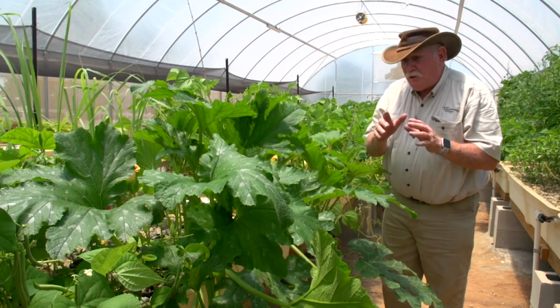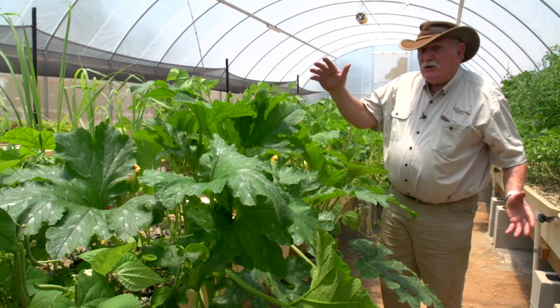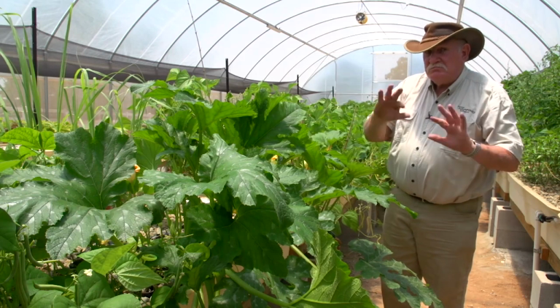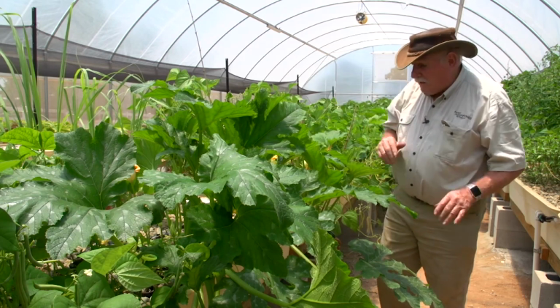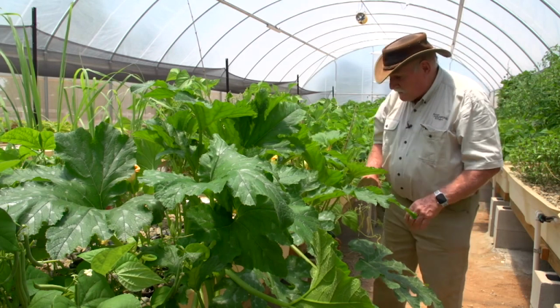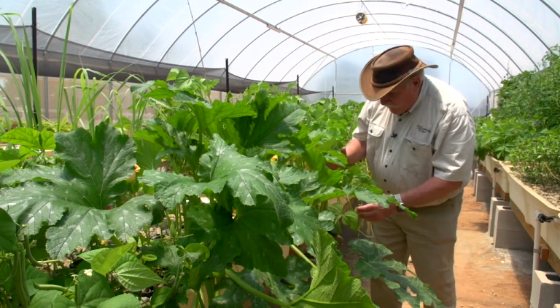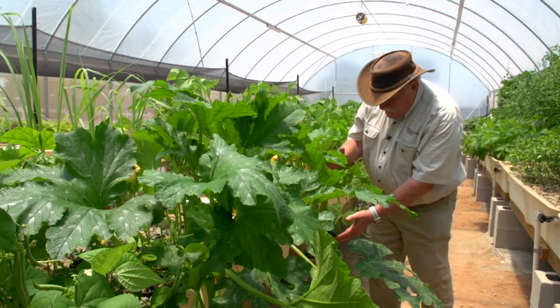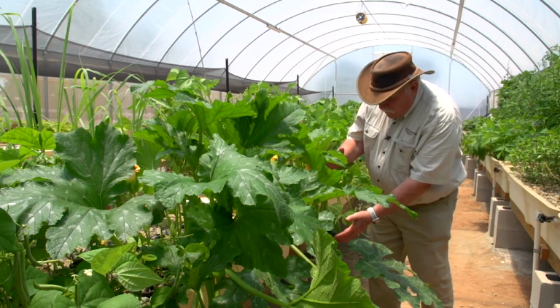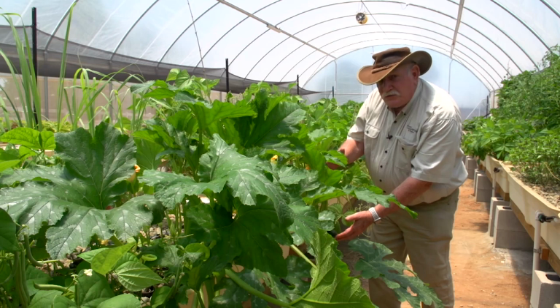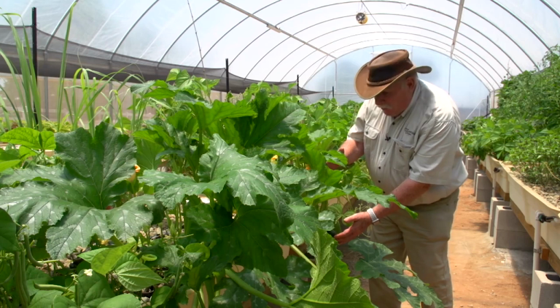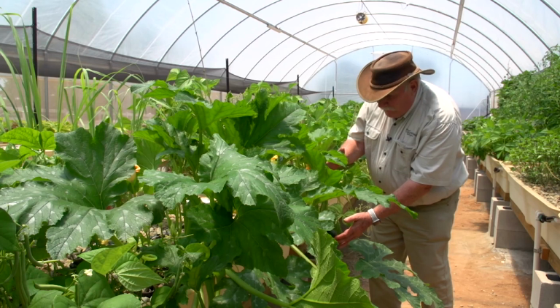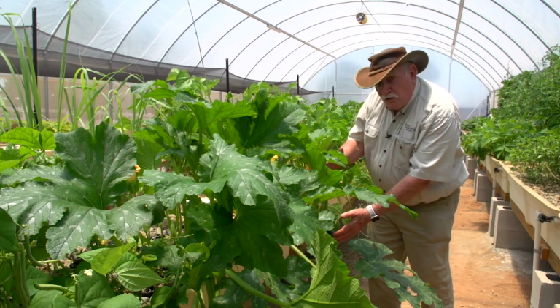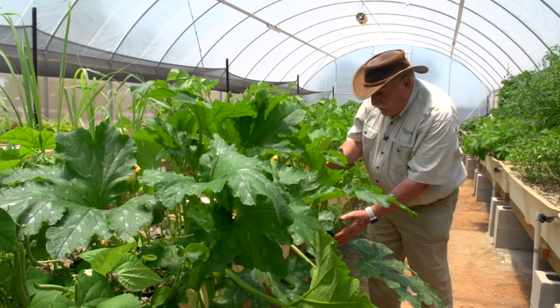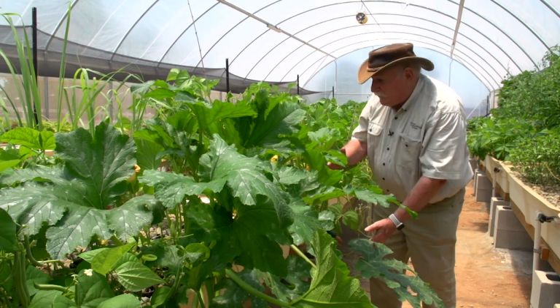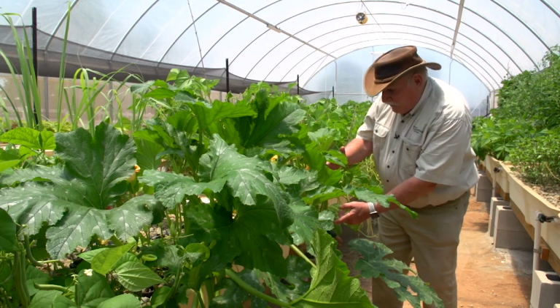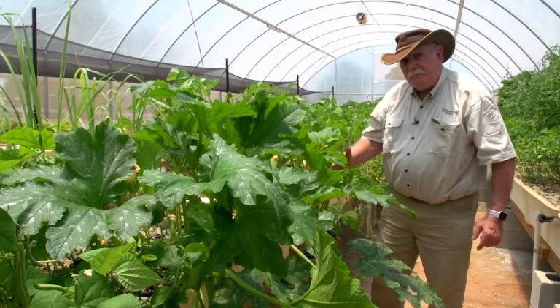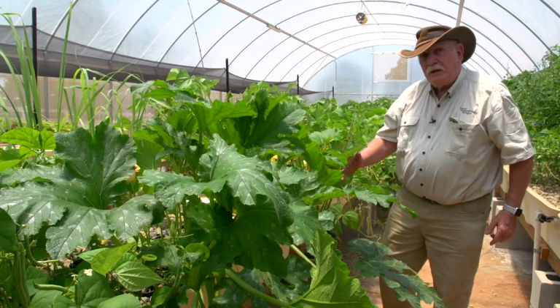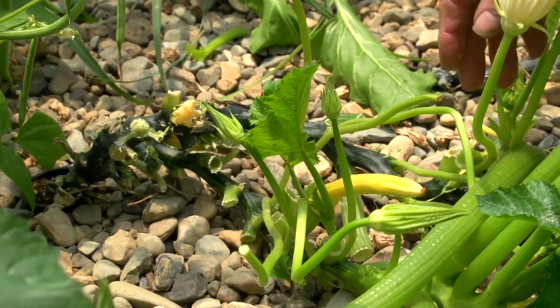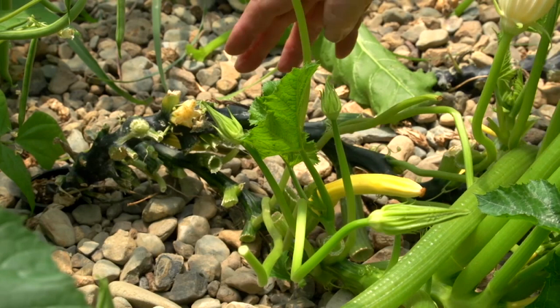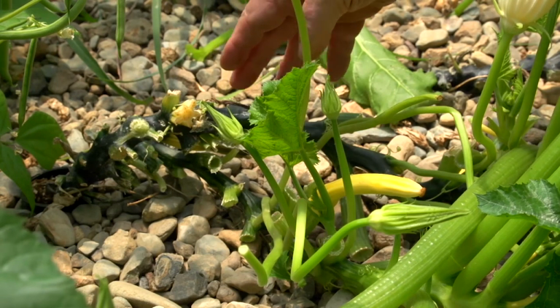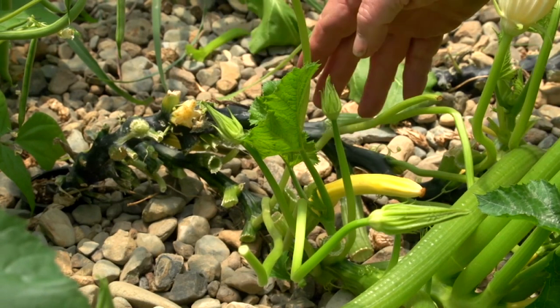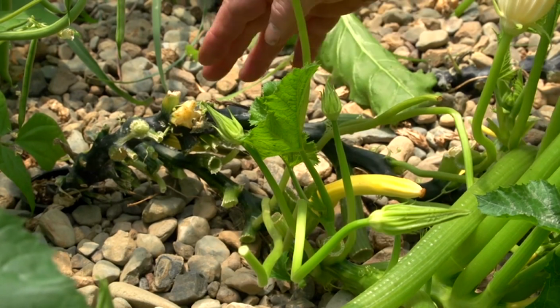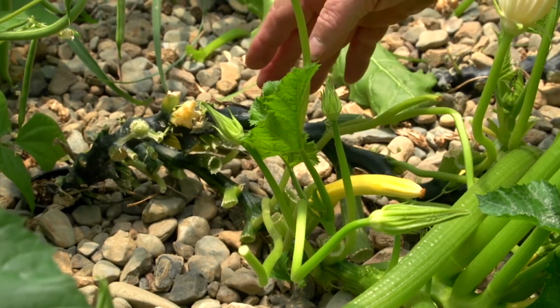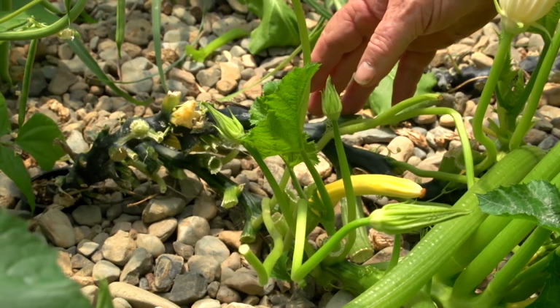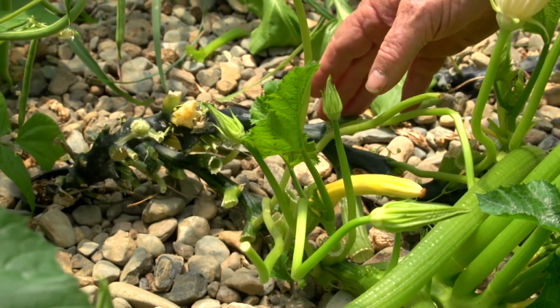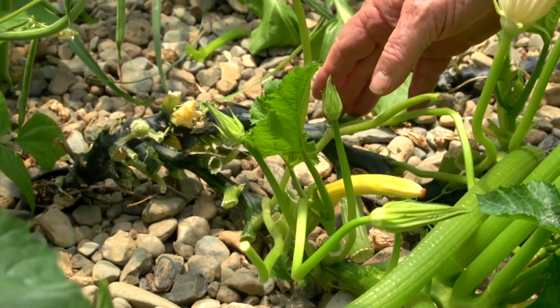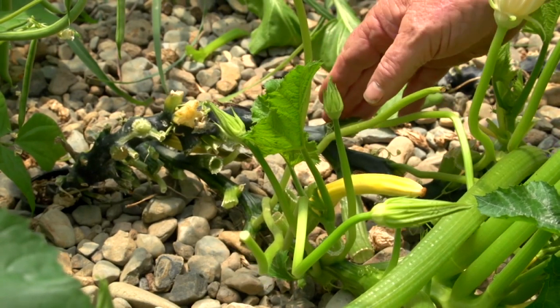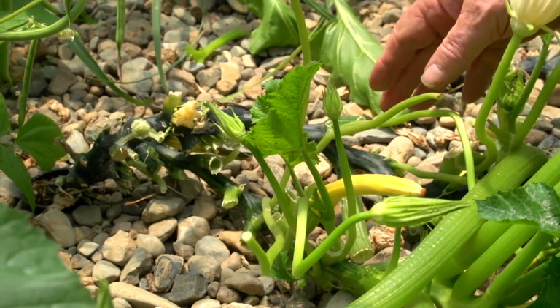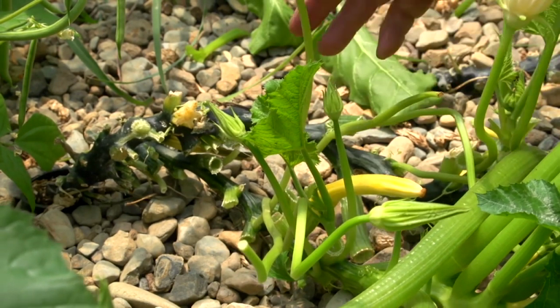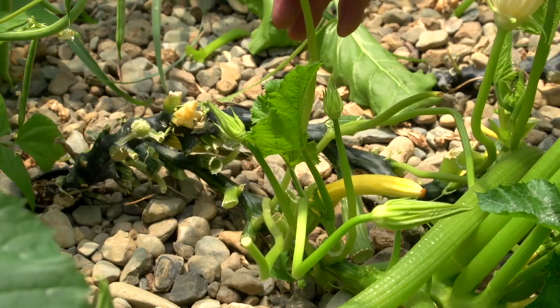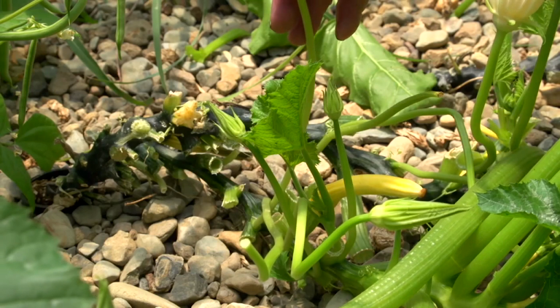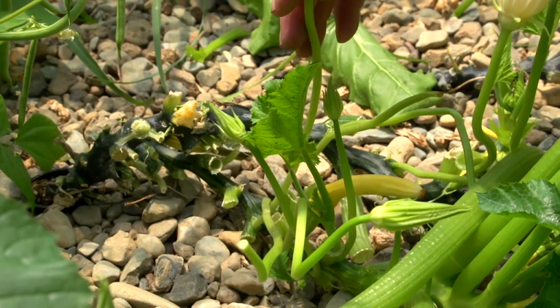Zucchinis — my wife won't eat them unless they're small ones. She loves them when they're small; they get too big, no flavor, she reckons. But look at these ones, almost ready. My wife would say 'tomorrow I'll have a beautiful zucchini right there.' You can see he's been cutting leaves off and harvesting from this for some weeks now.